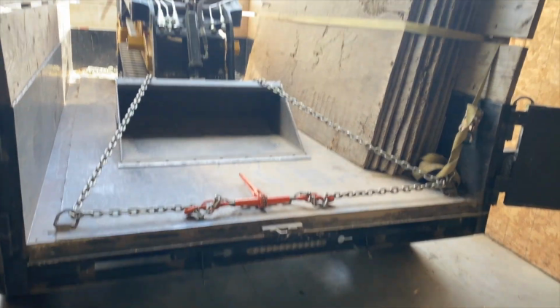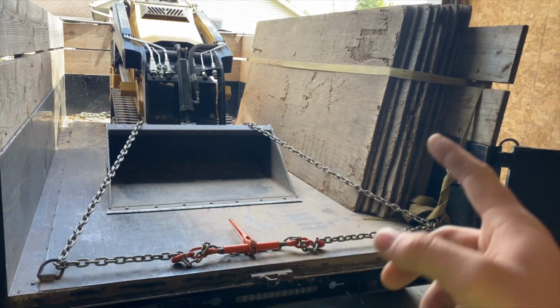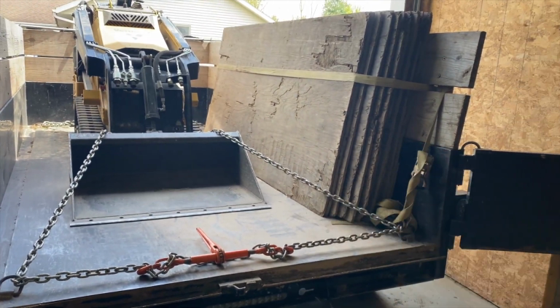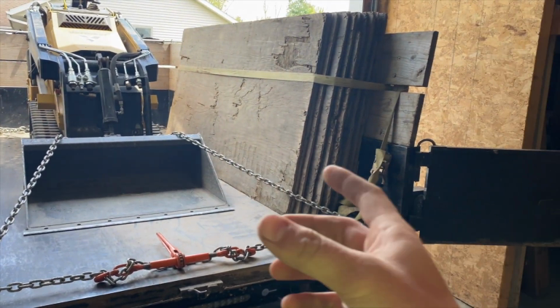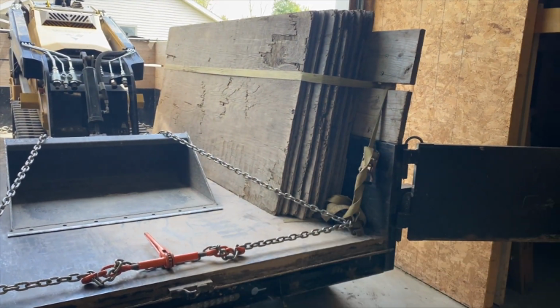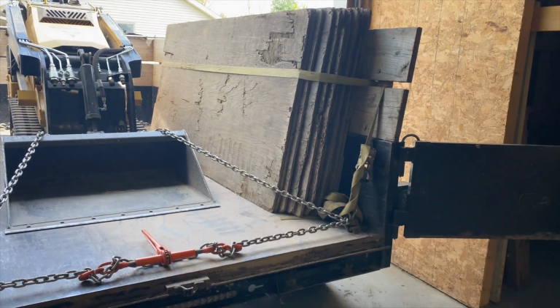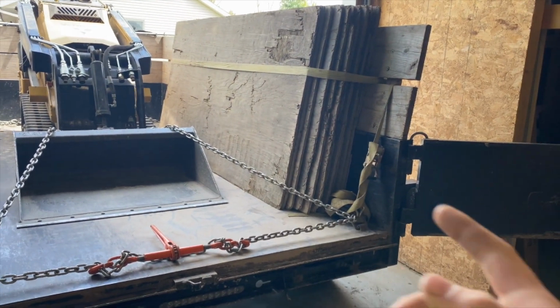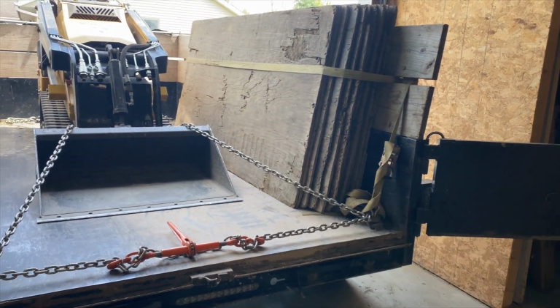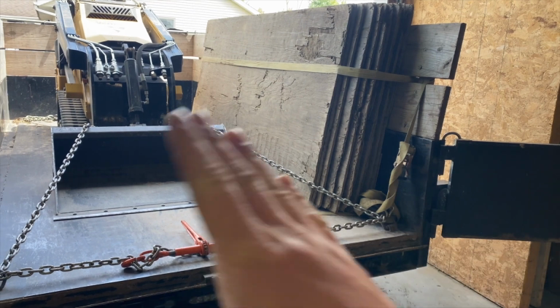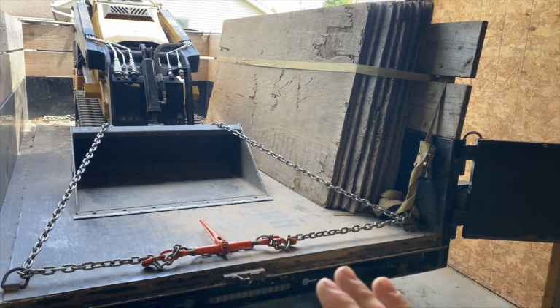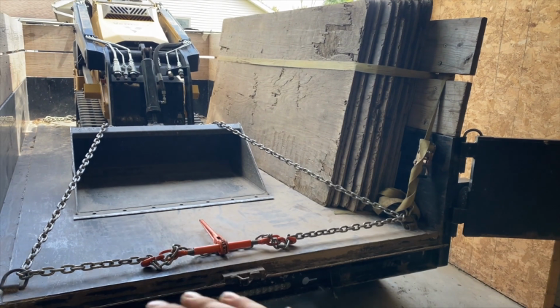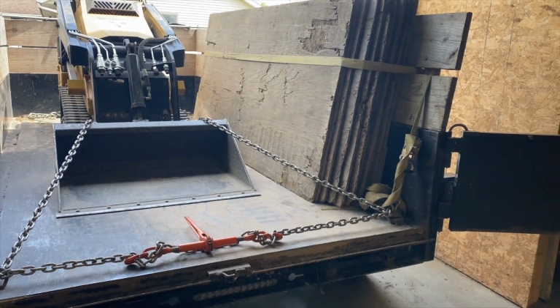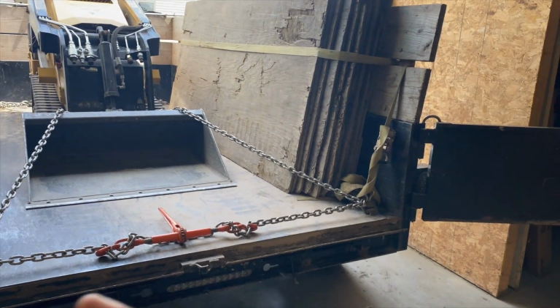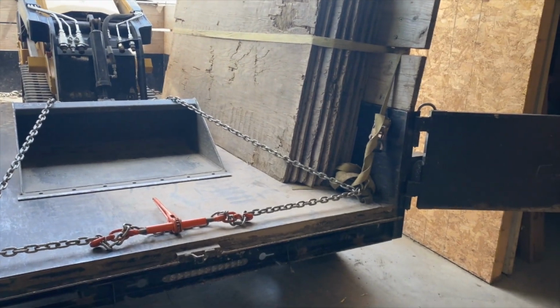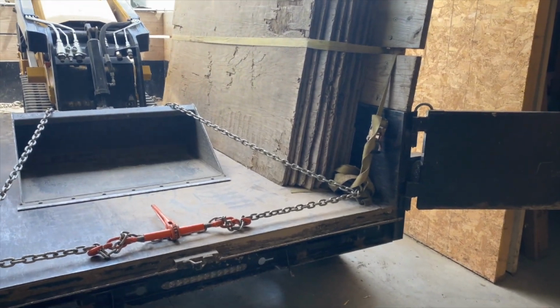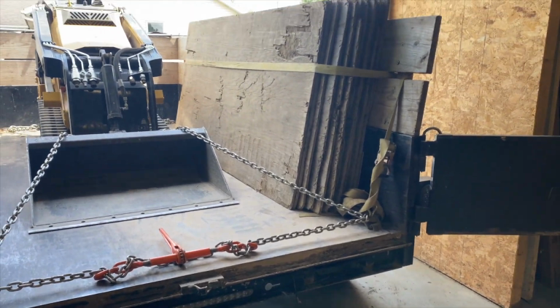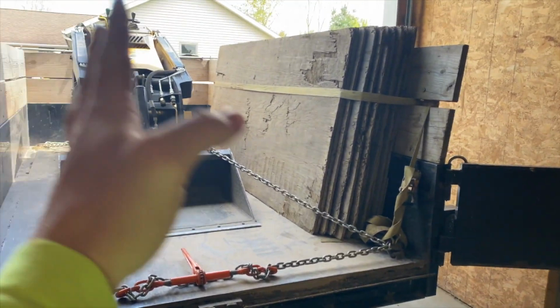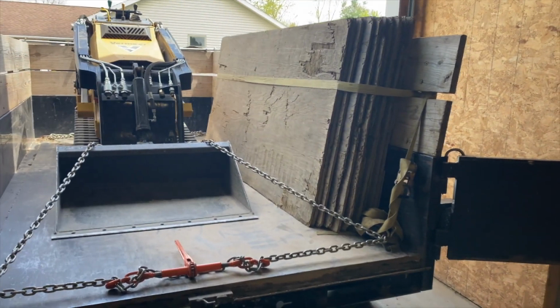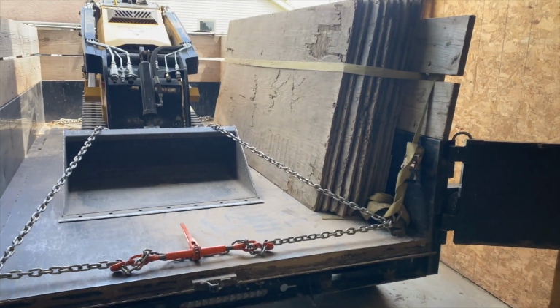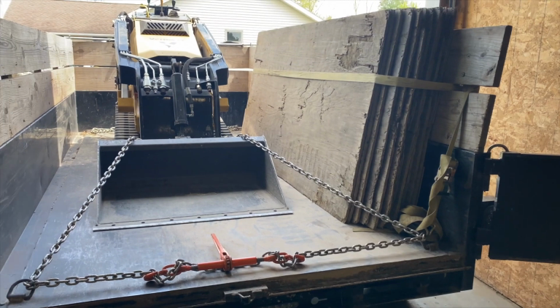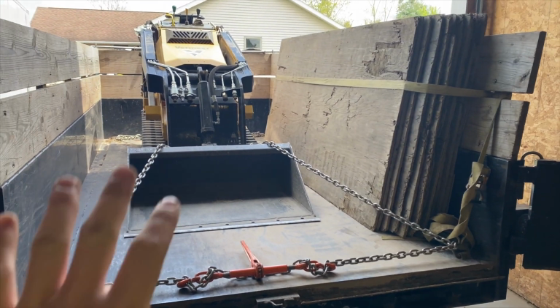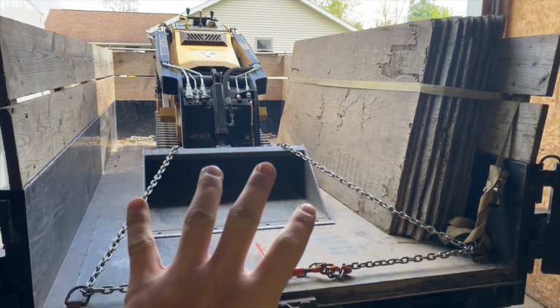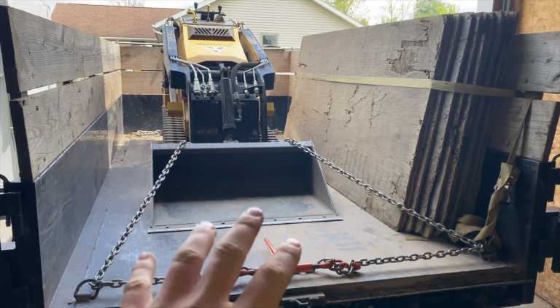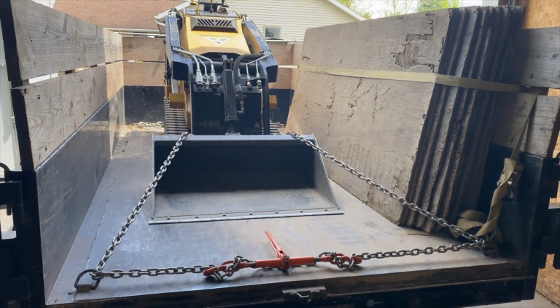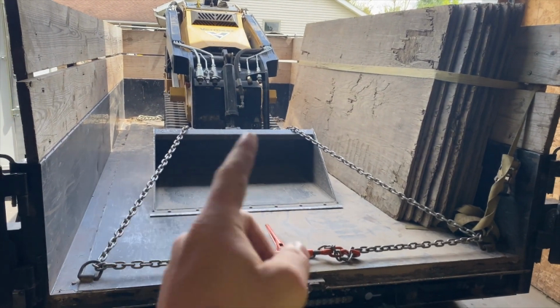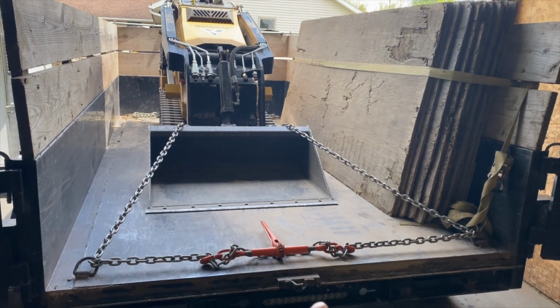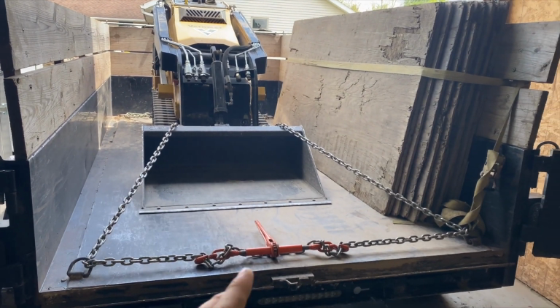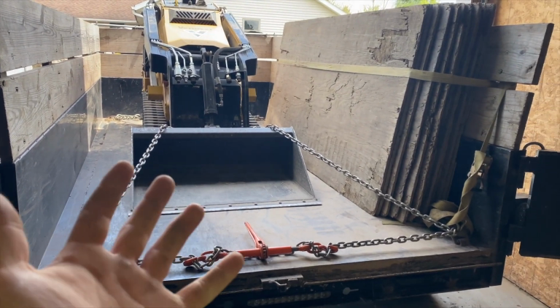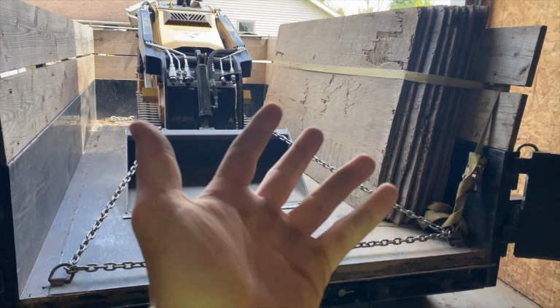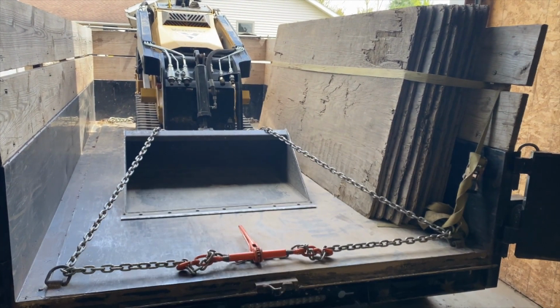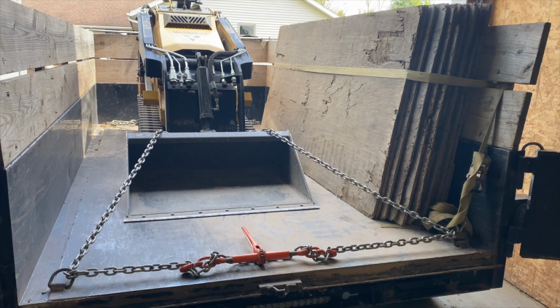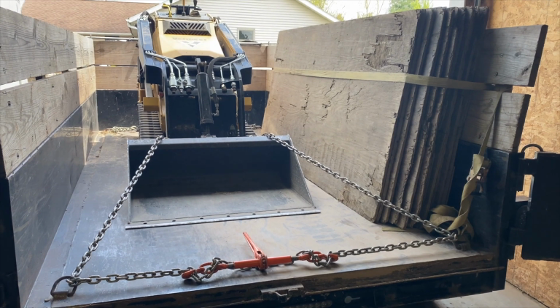I can simply unload the sheets of plywood, put them on the bucket, put it on pallet forks, get it to where it needs to go, or just carry it. This has been really working well for me.